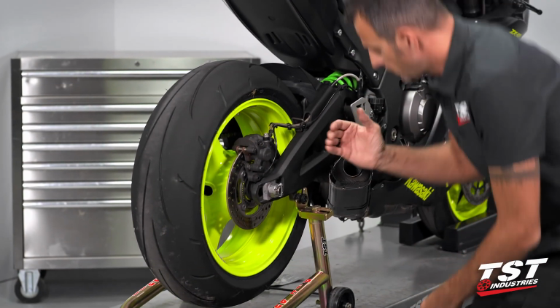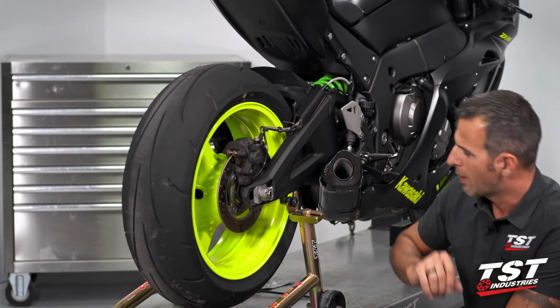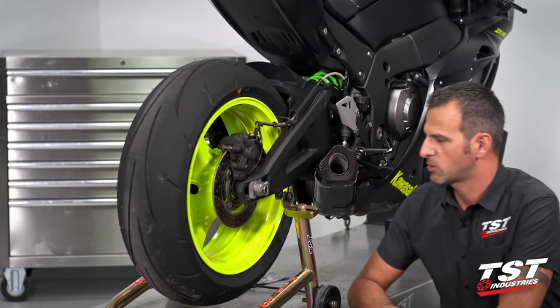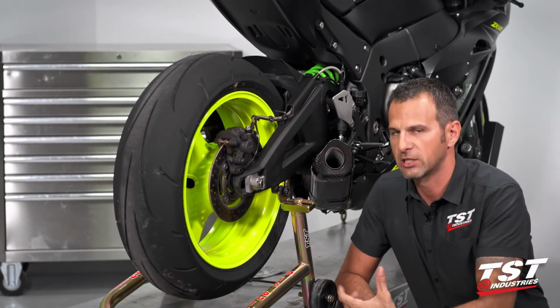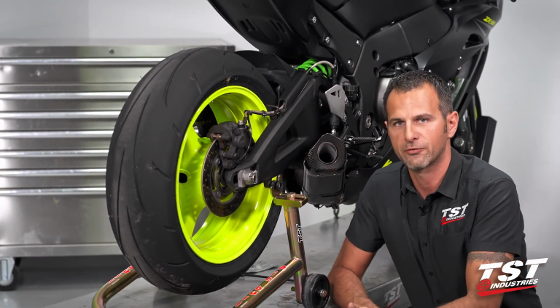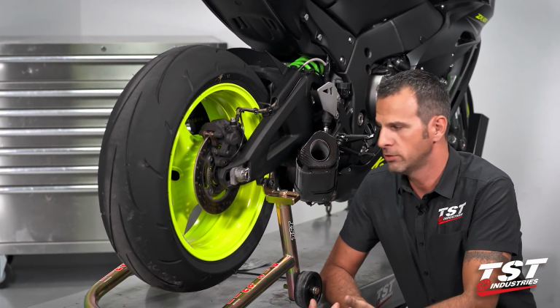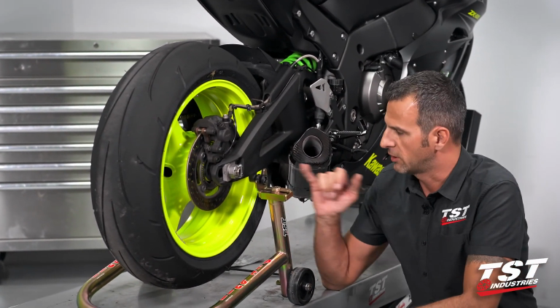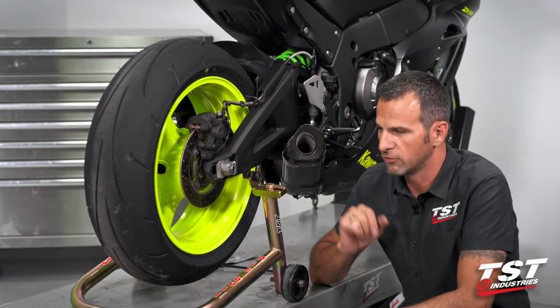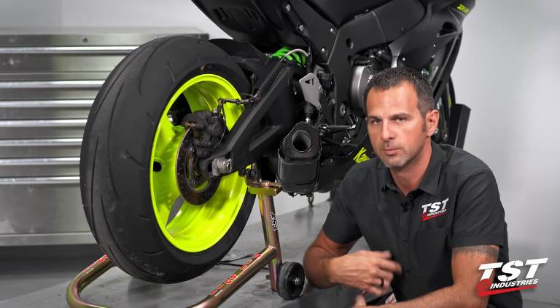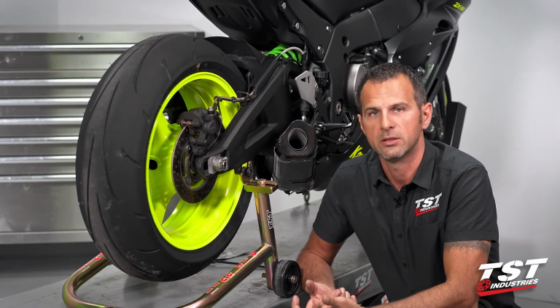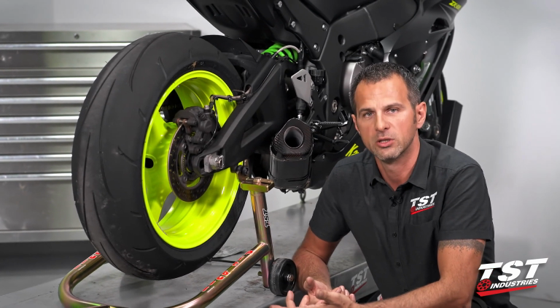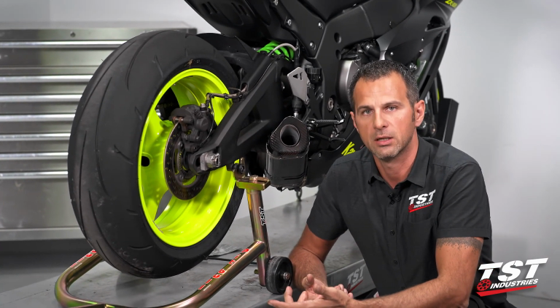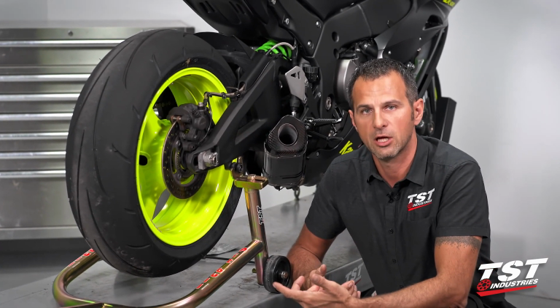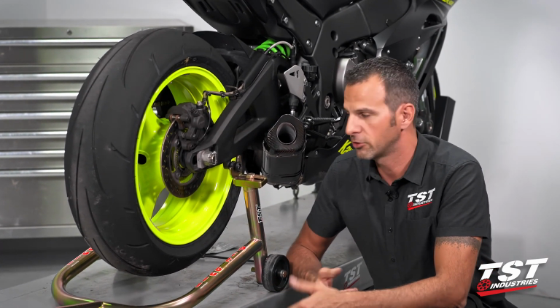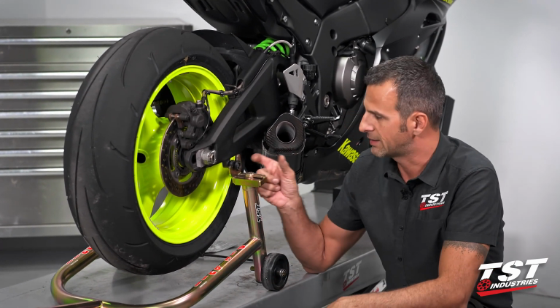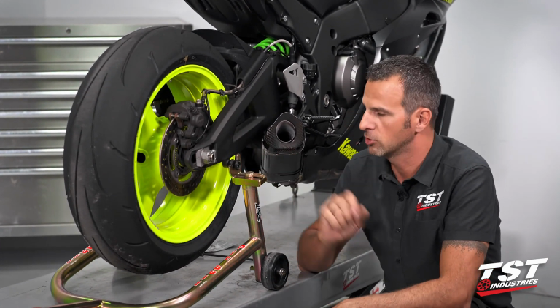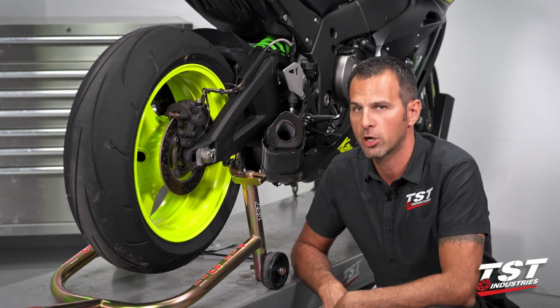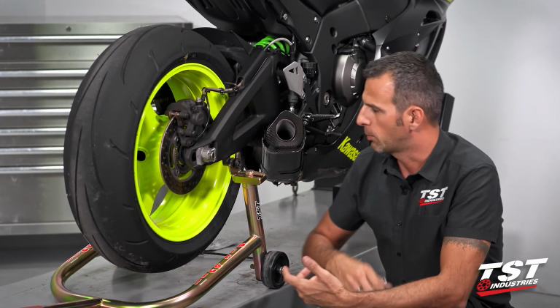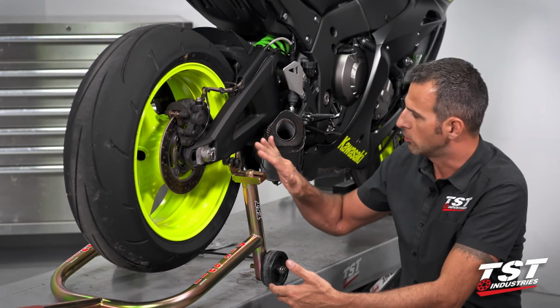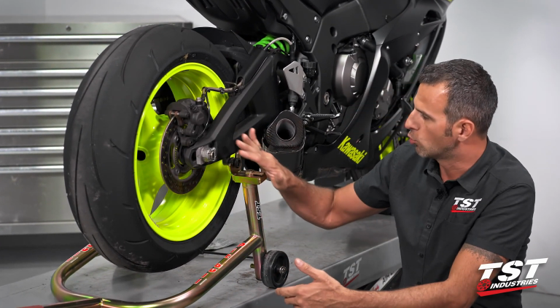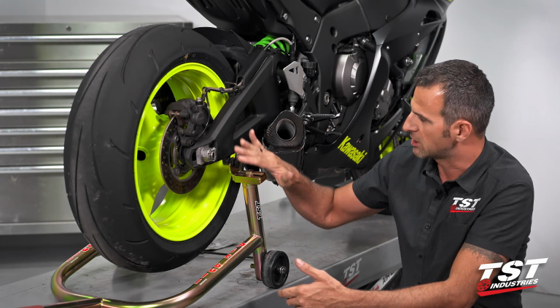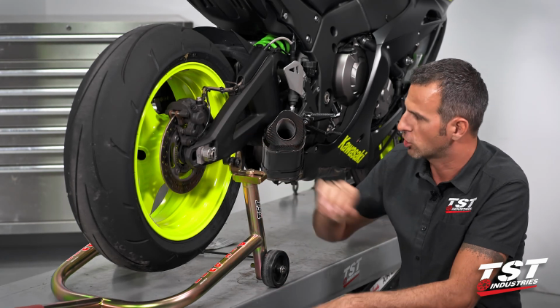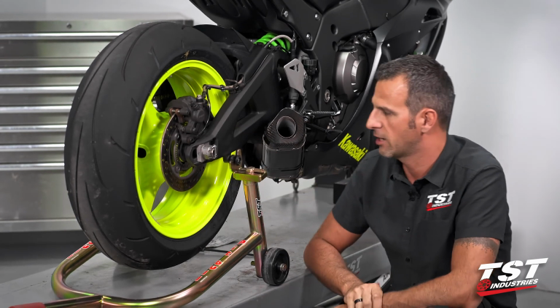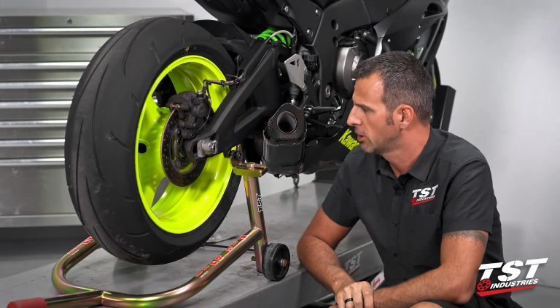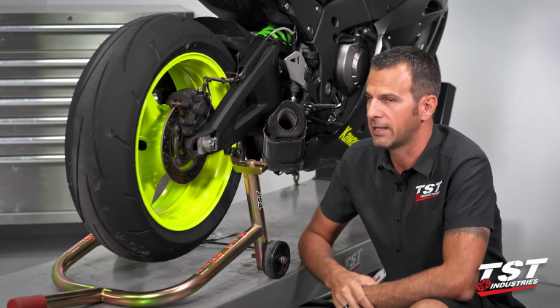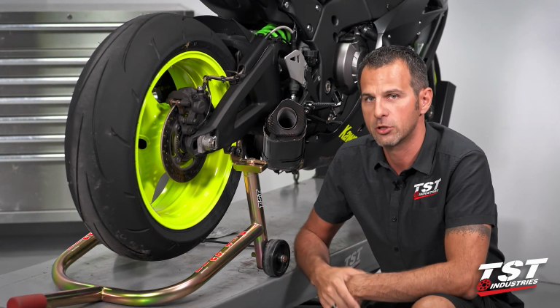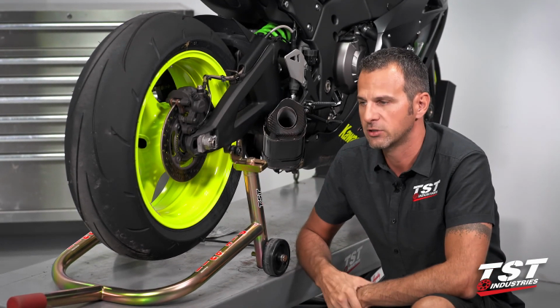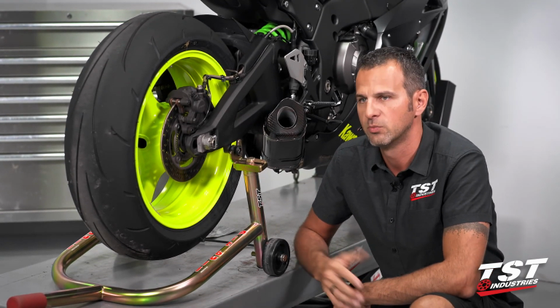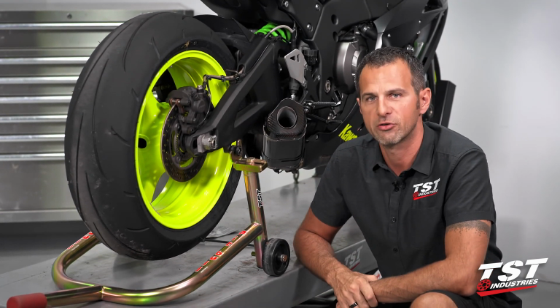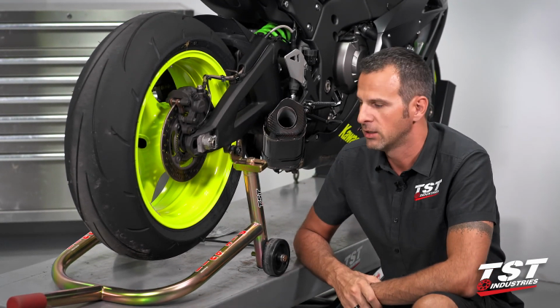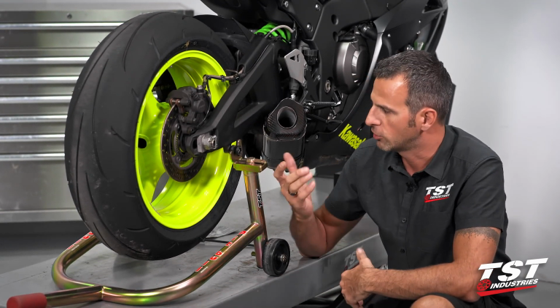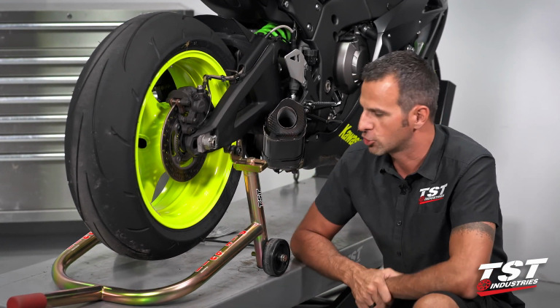We do have these spools in a slider version. These are made of aluminum, while the other ones are made of Delrin material. They stick out a little bit more and provide a little bit more of a sliding surface in case you do go down, so consider that before you make your choice.